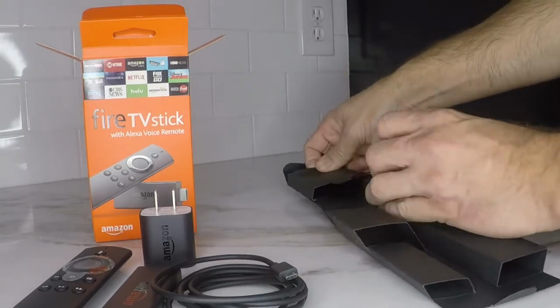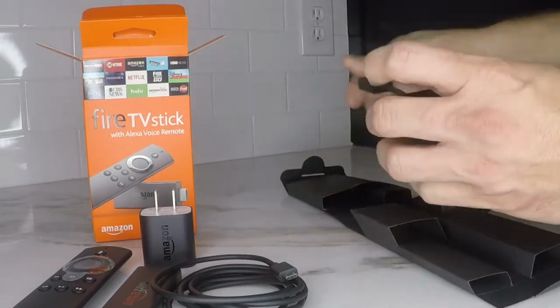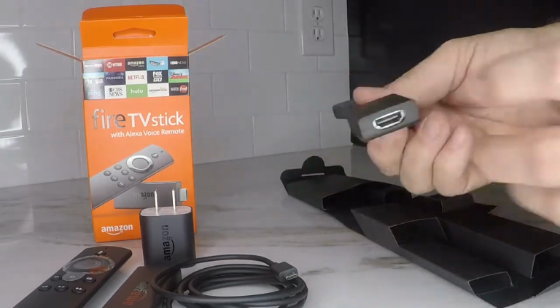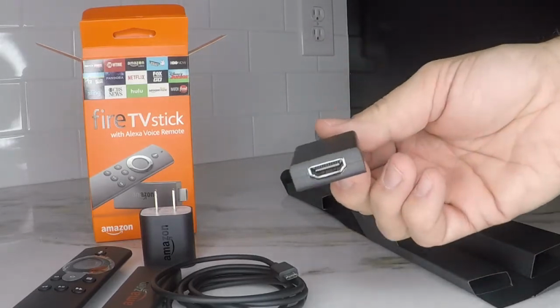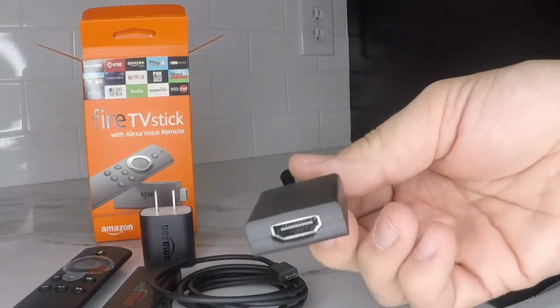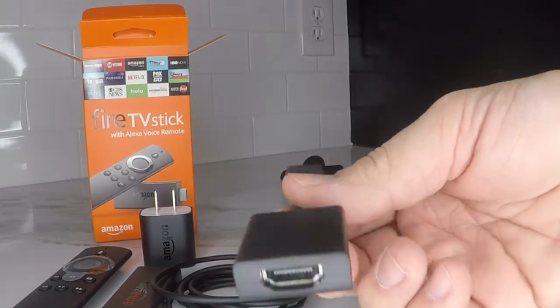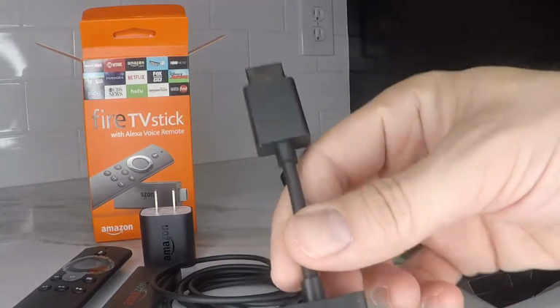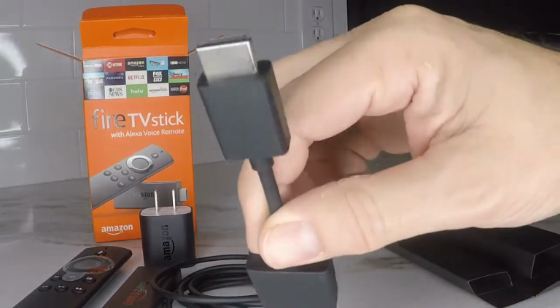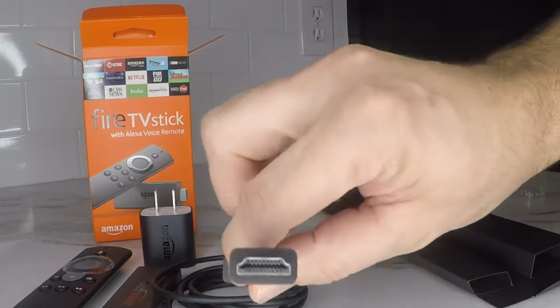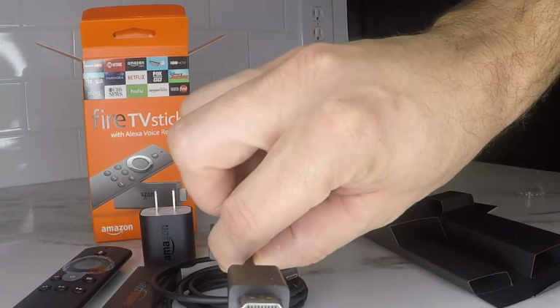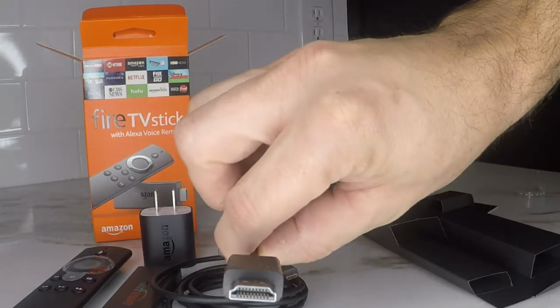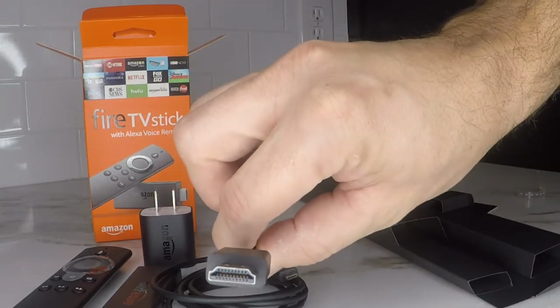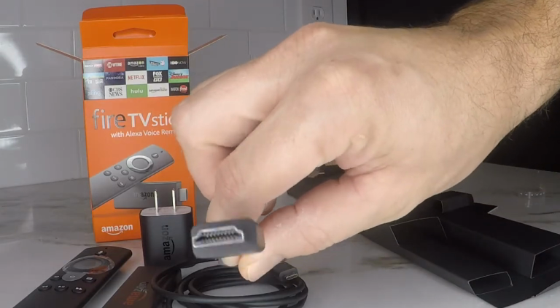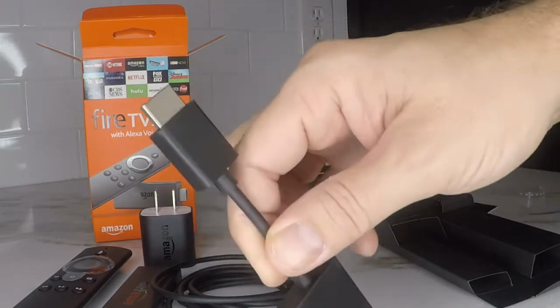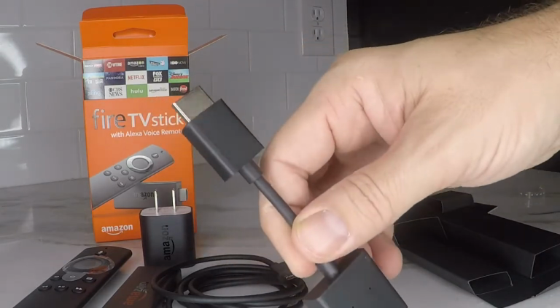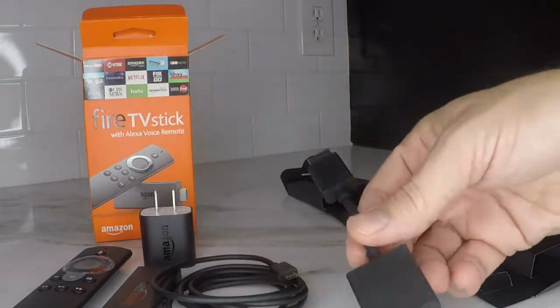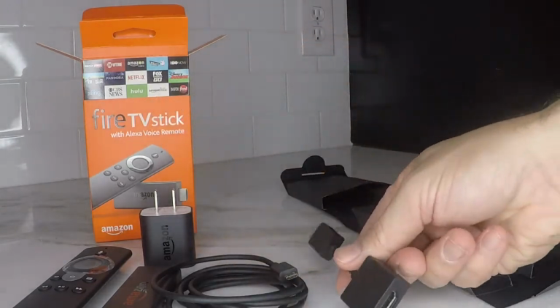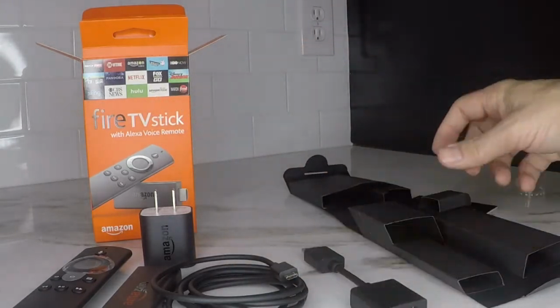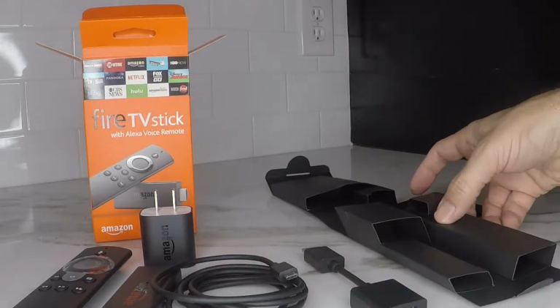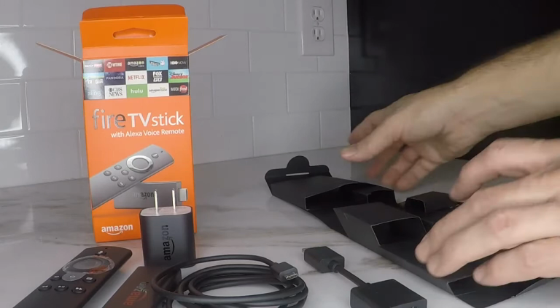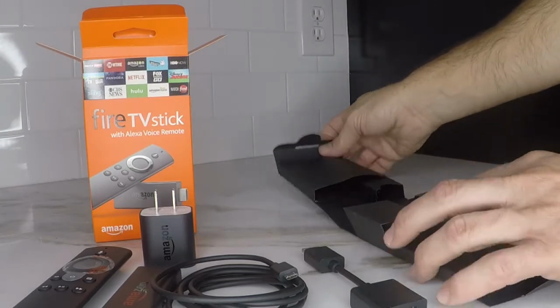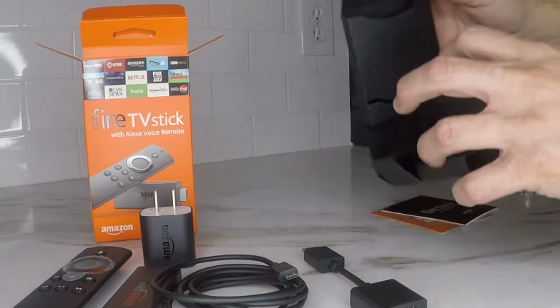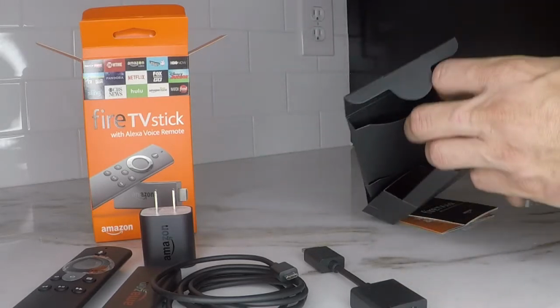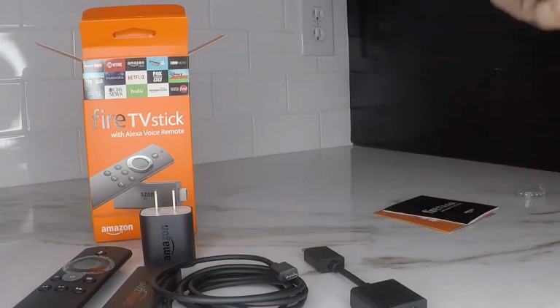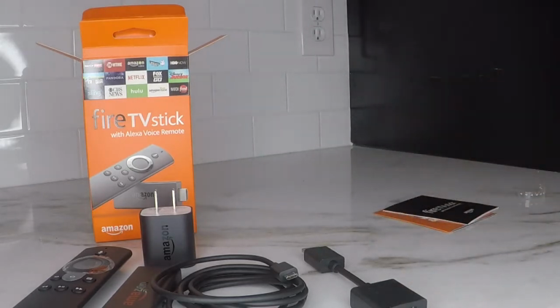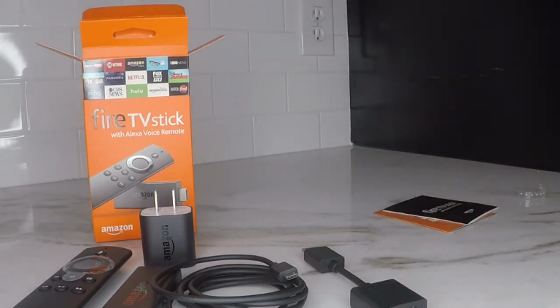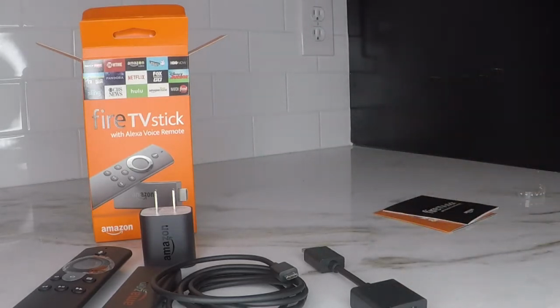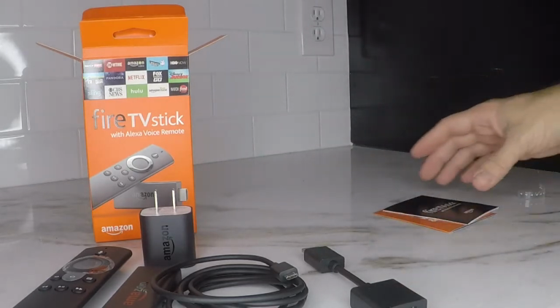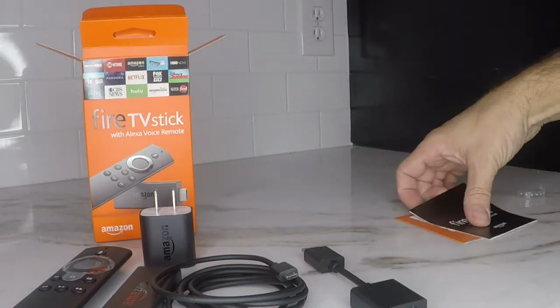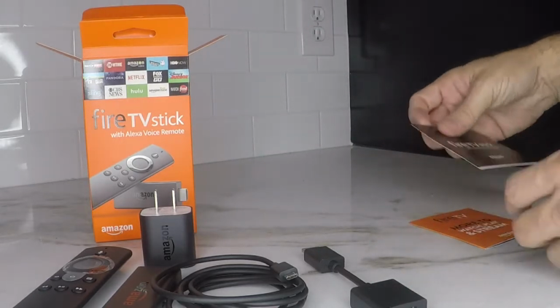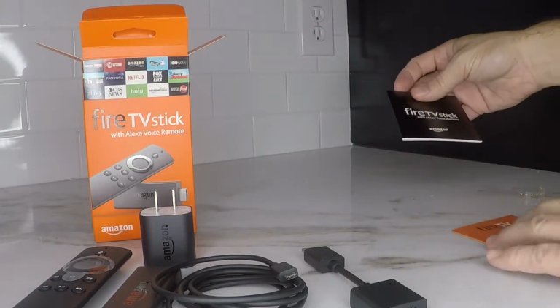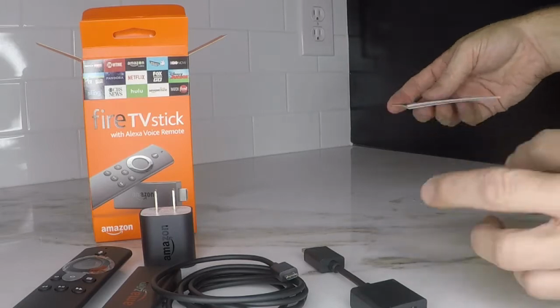And last but not least, we have the HDMI extender. That's just going to make it a little easier to hook up to your TV, so you don't have to fit the Fire Stick back there in a tight spot.